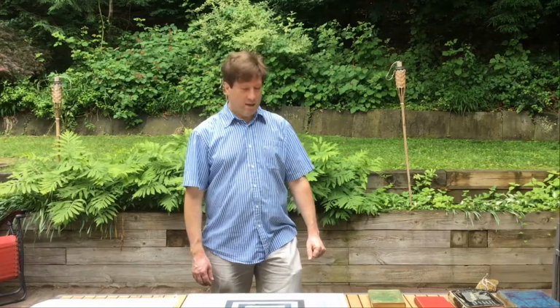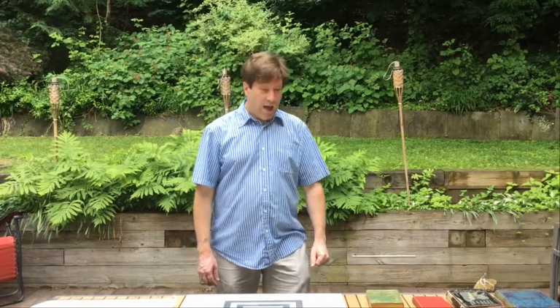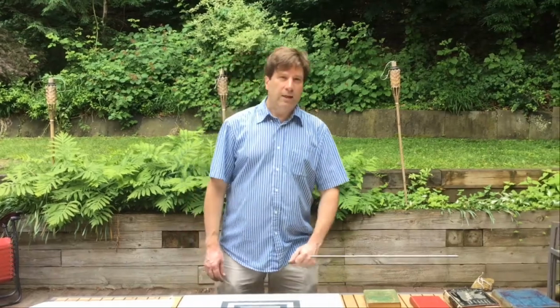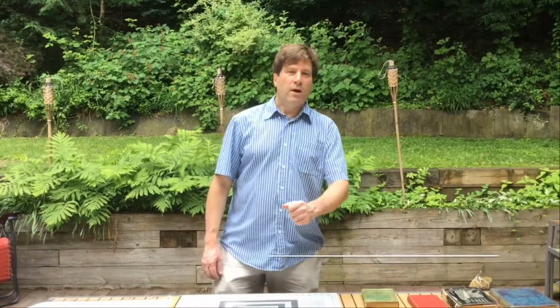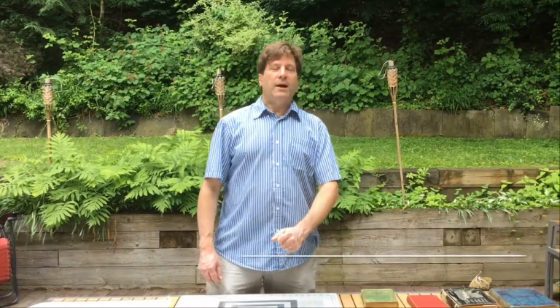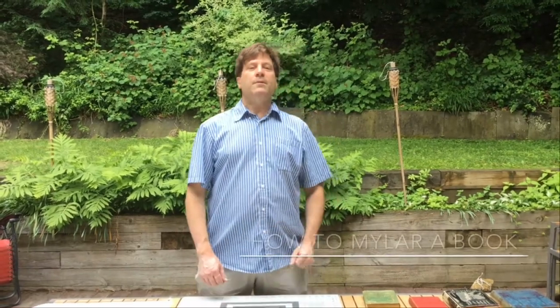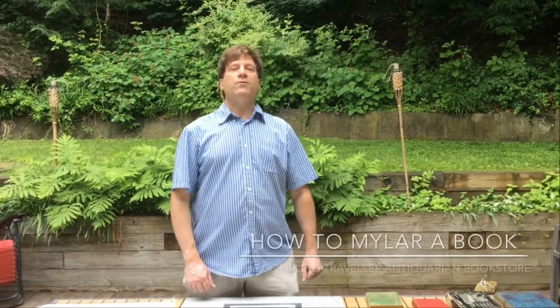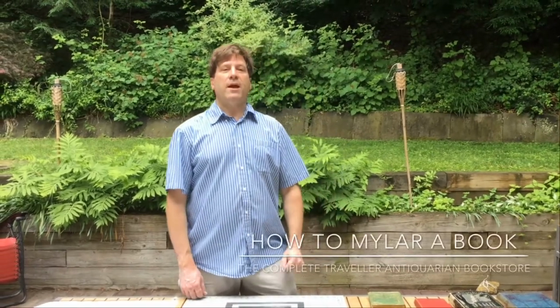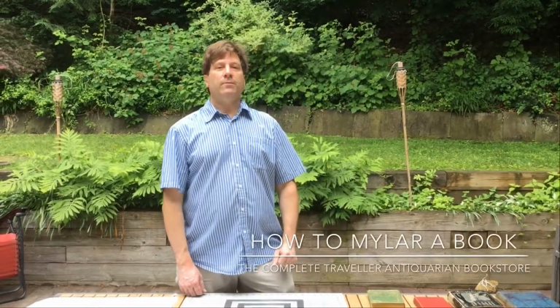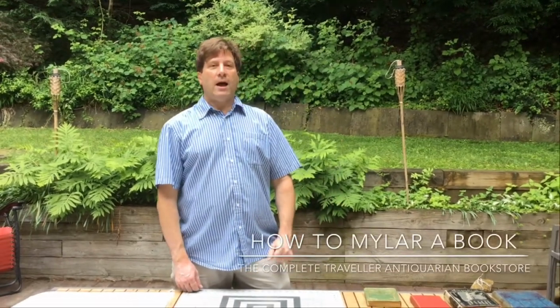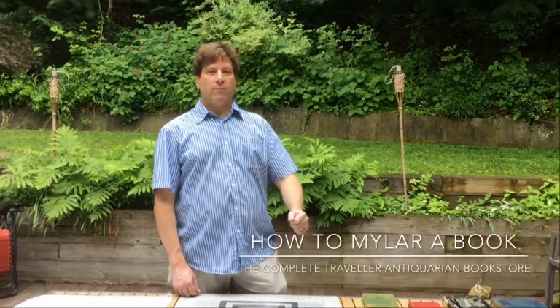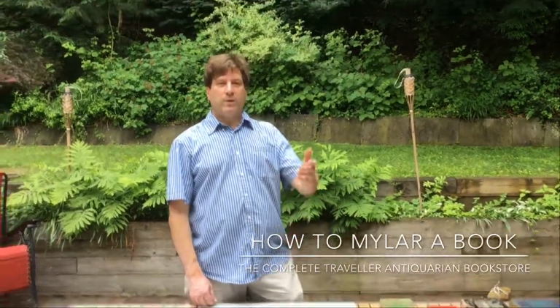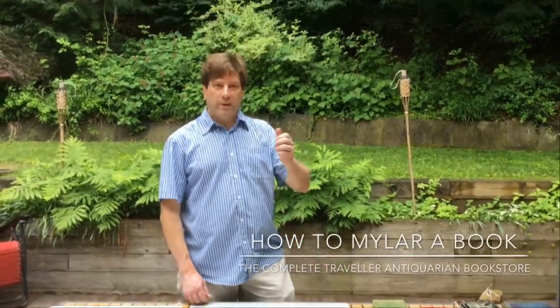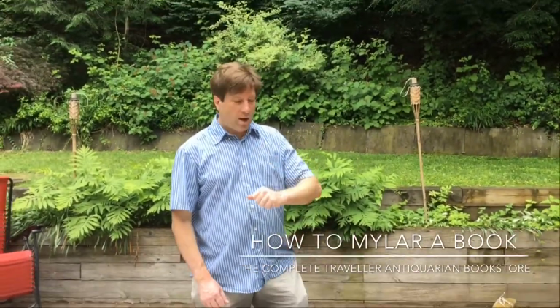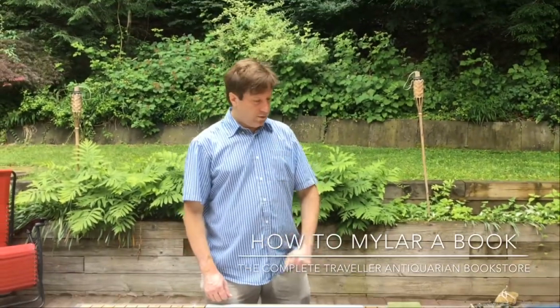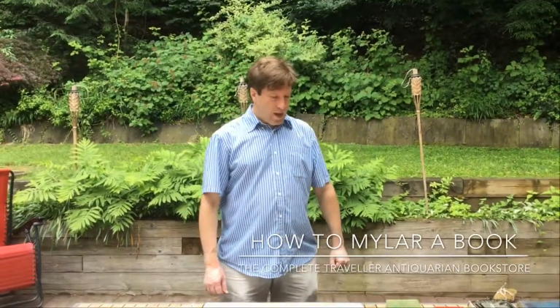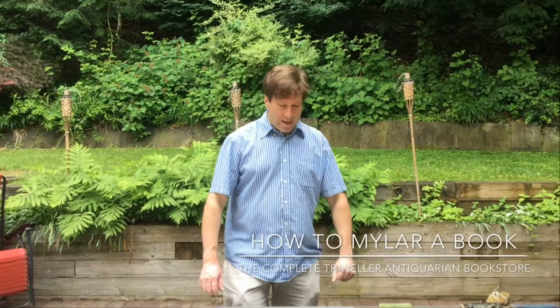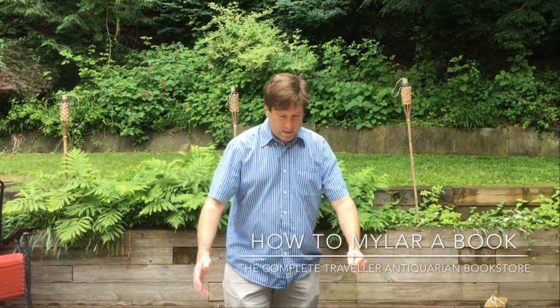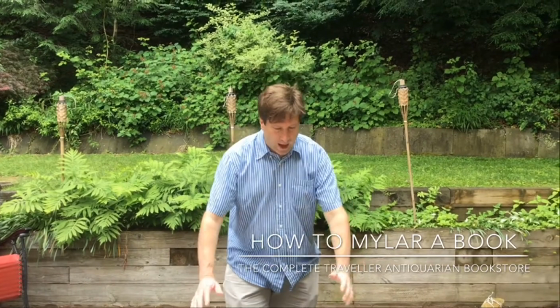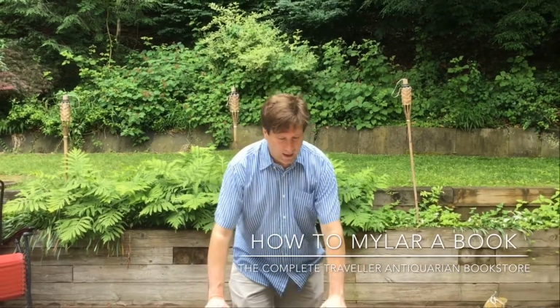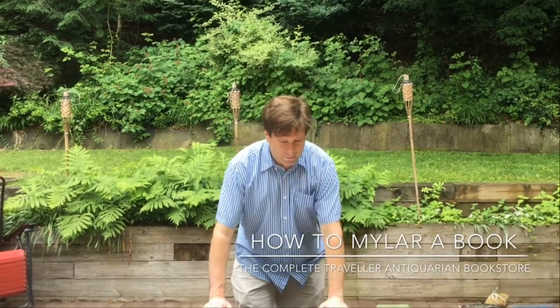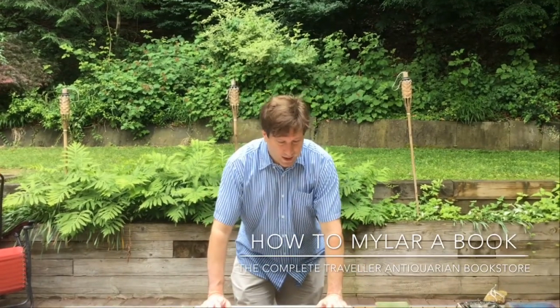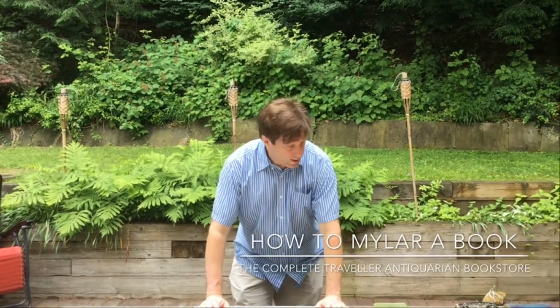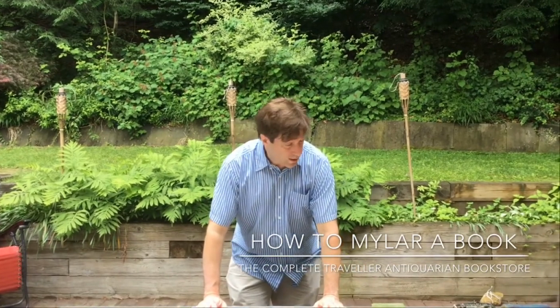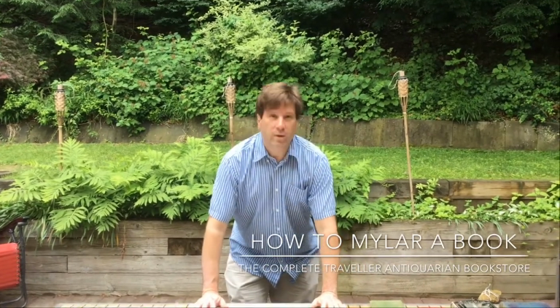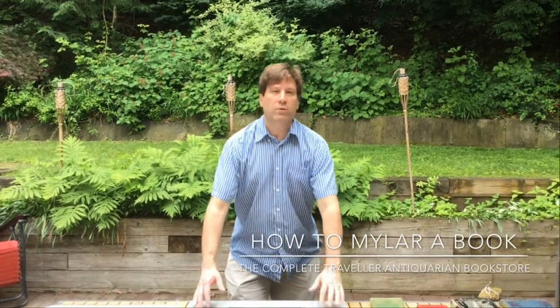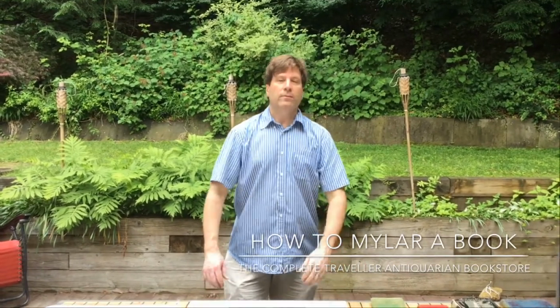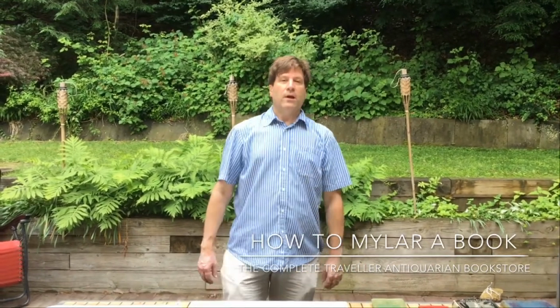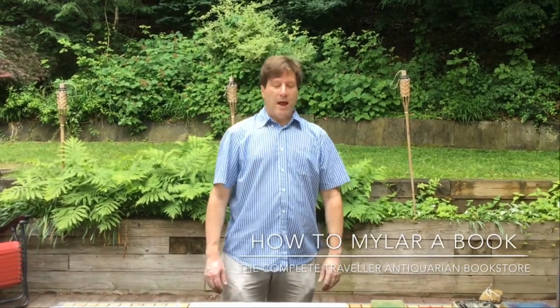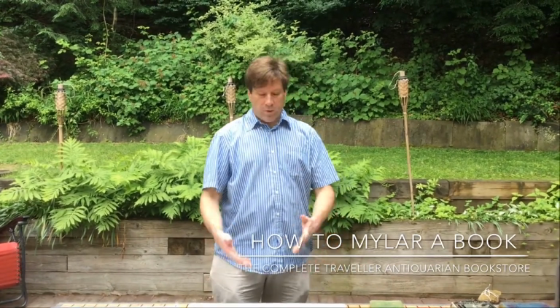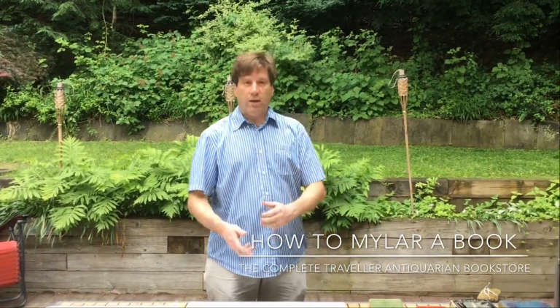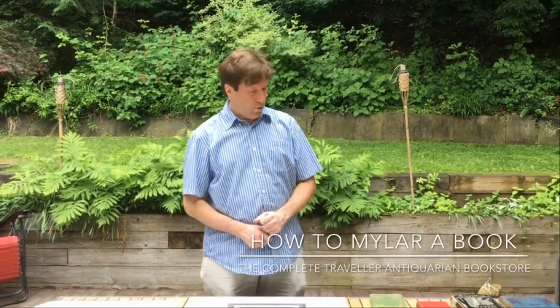Hello, my name is Stefan Baer. I'm from The Complete Traveler and I am today showing you how to Mylar a book.